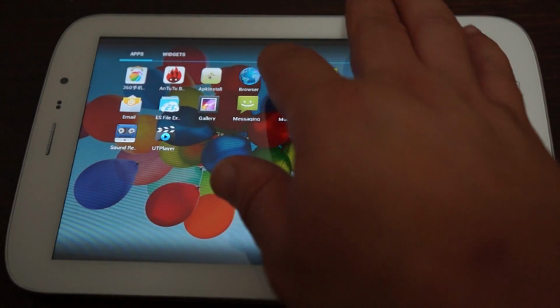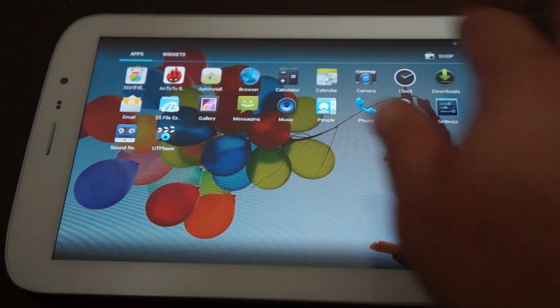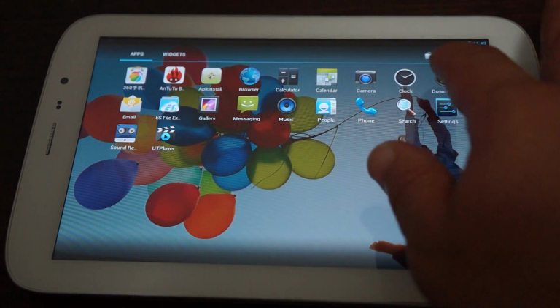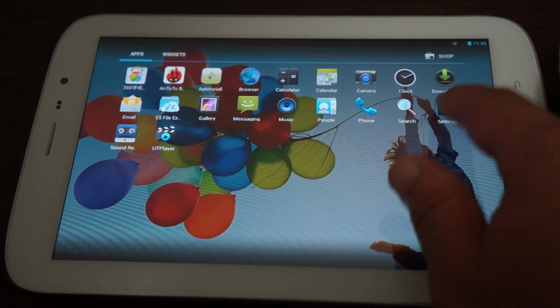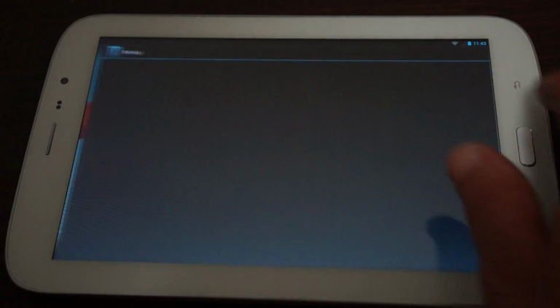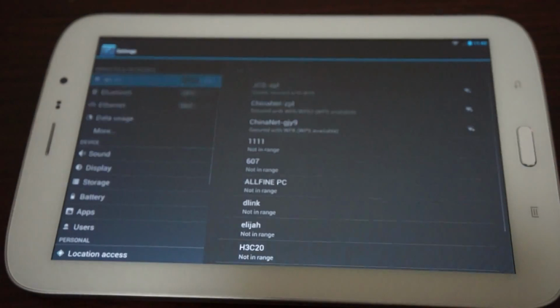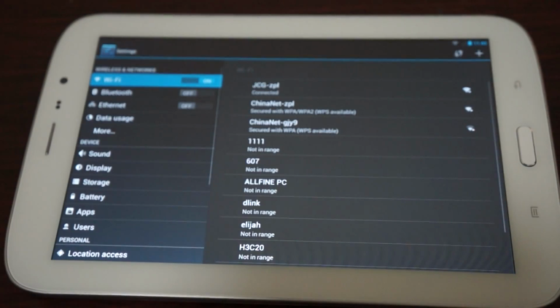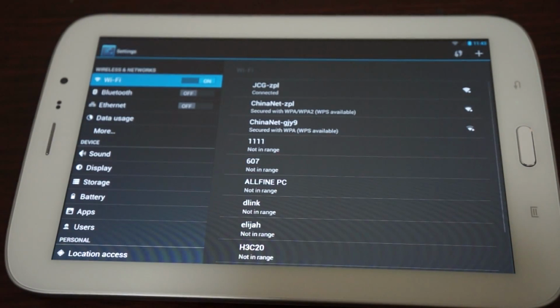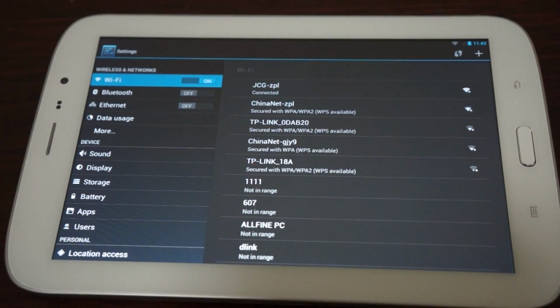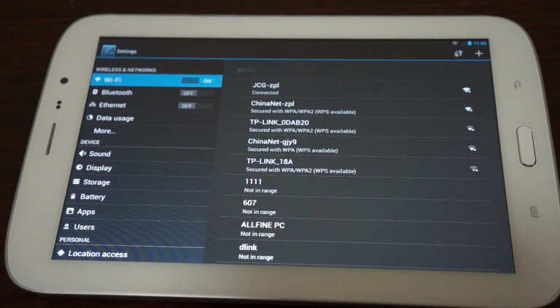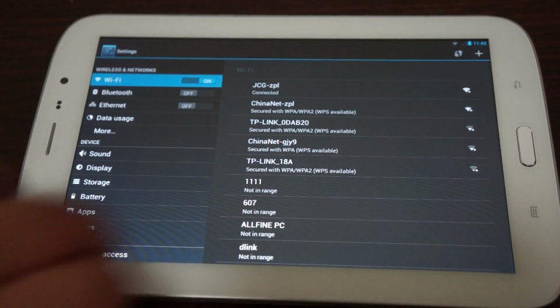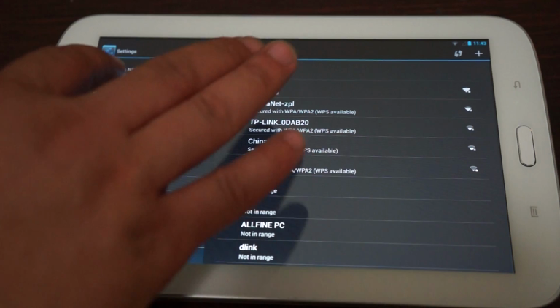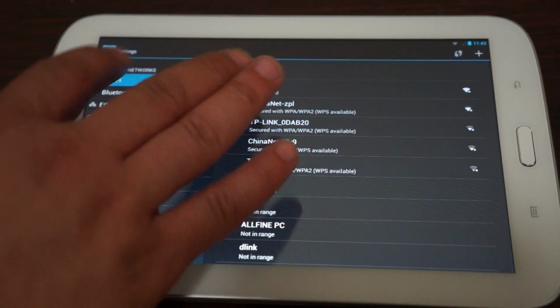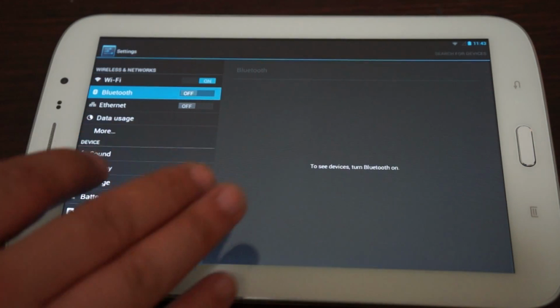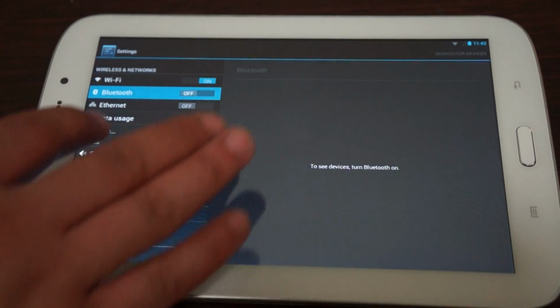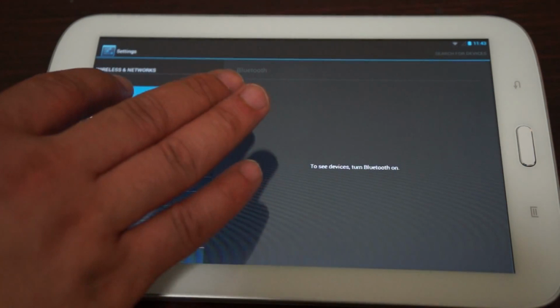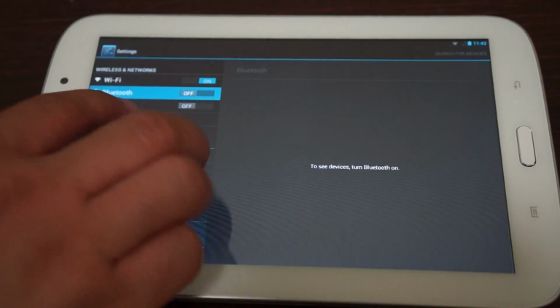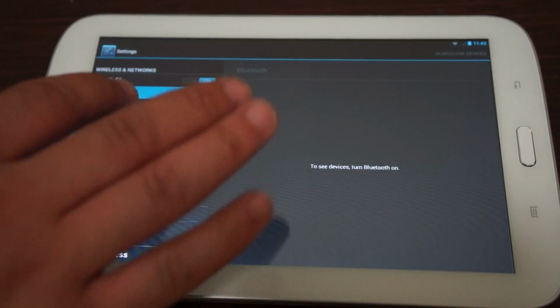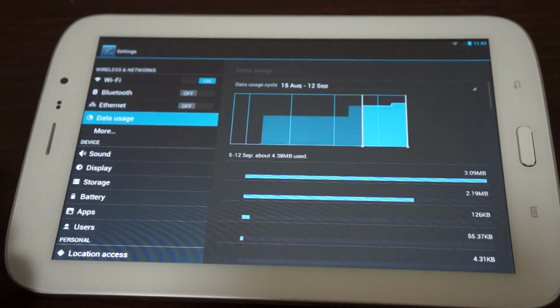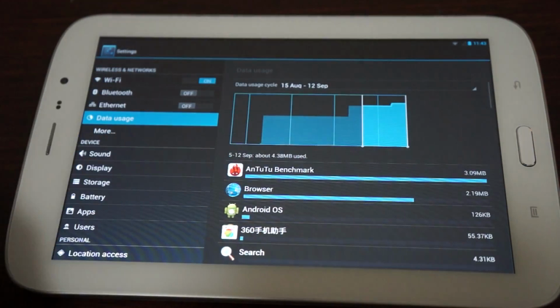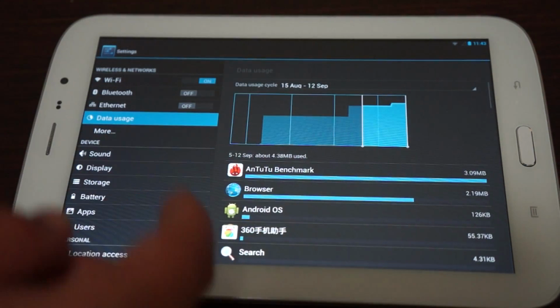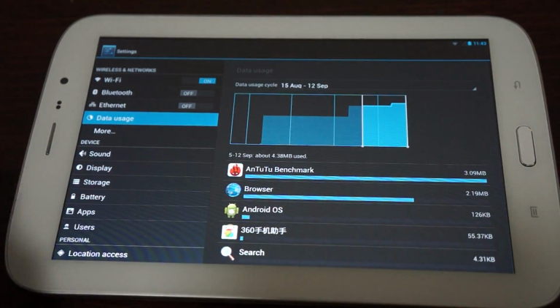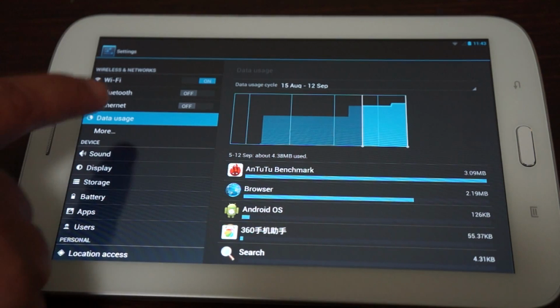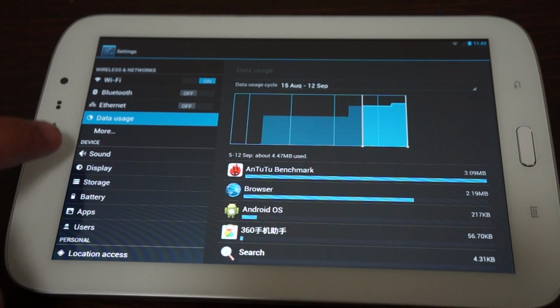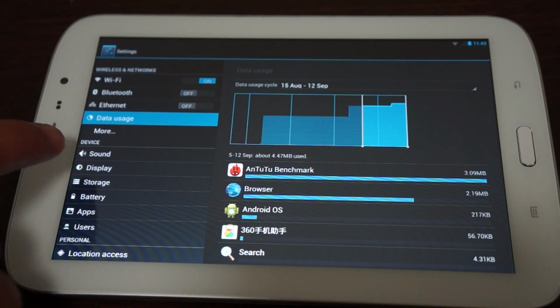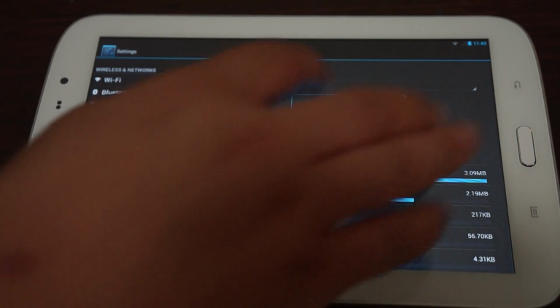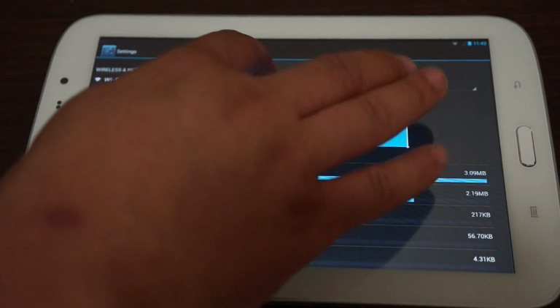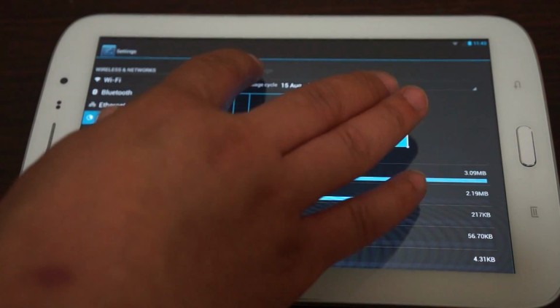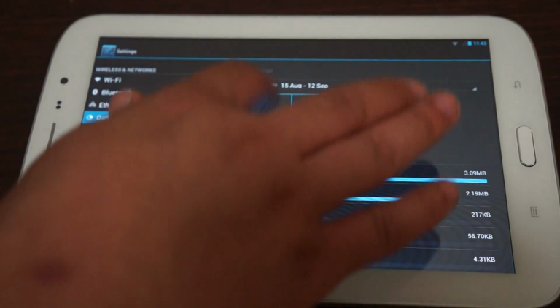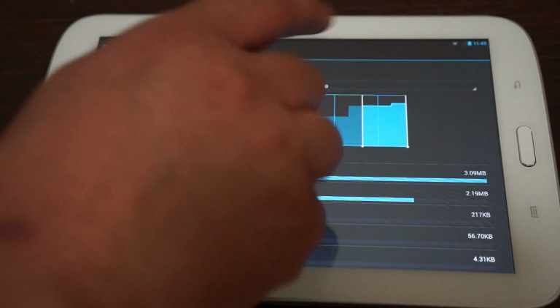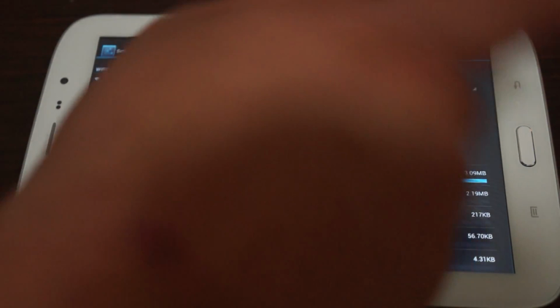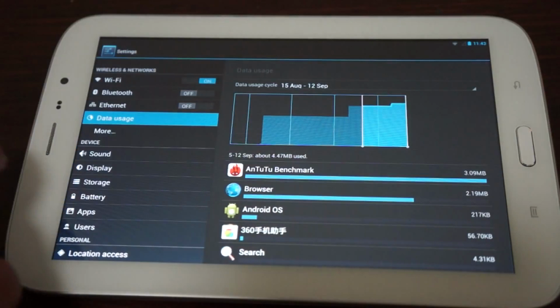Let's go into Settings. Wi-Fi is turned on, Bluetooth 4.0 is listed, and there's Ethernet and Data Usage. If you want to turn on 3G, go to Data Usage and there's a toggle card to turn it on.